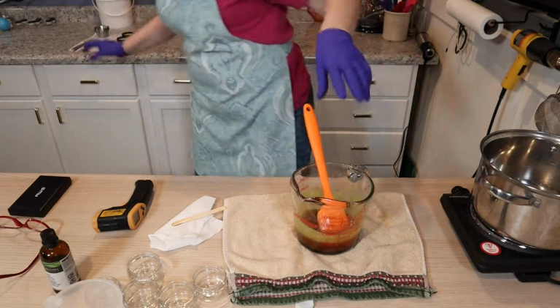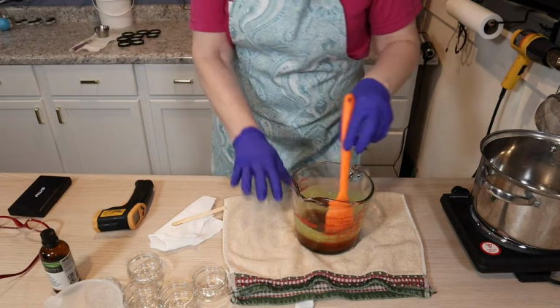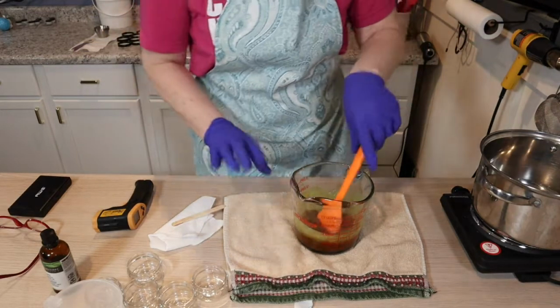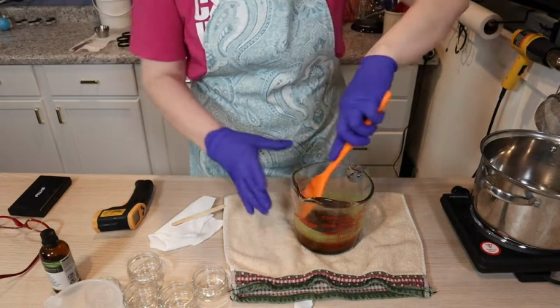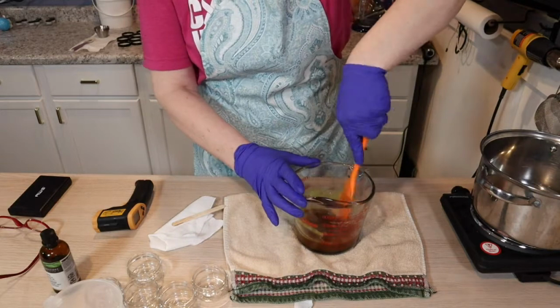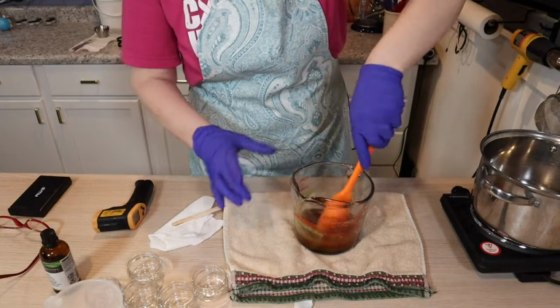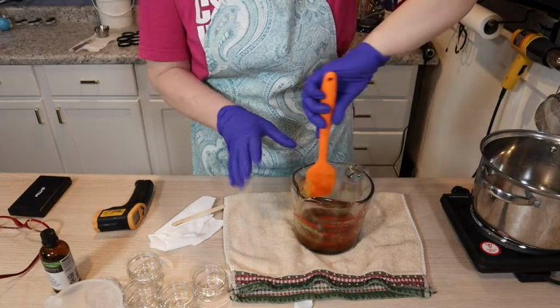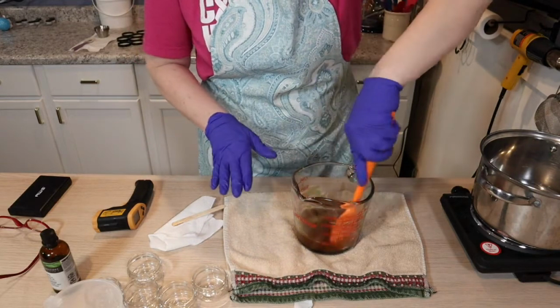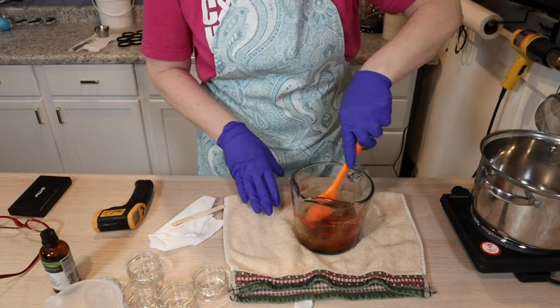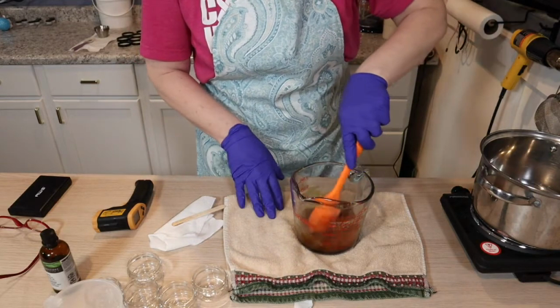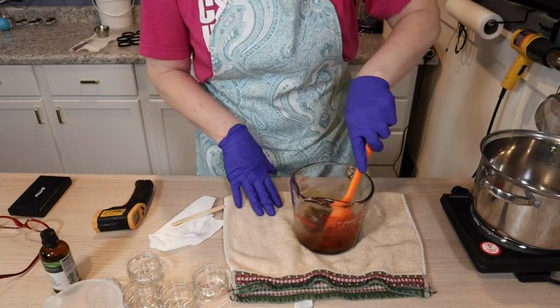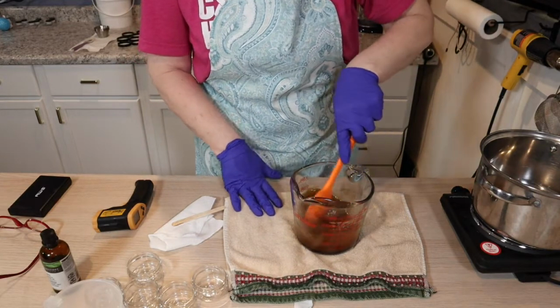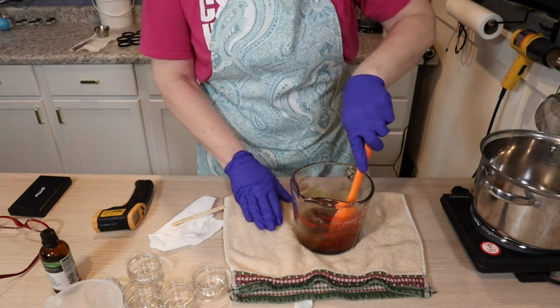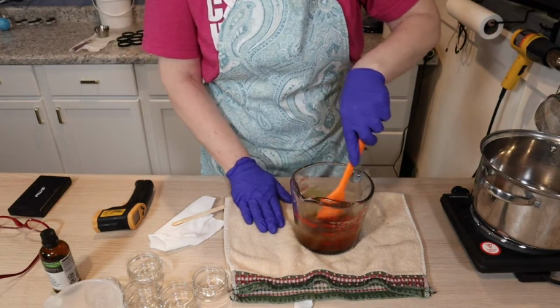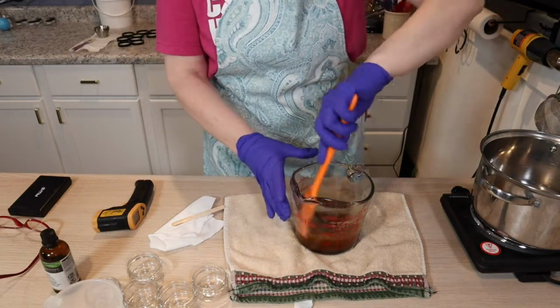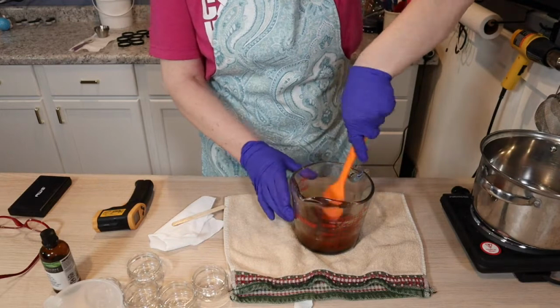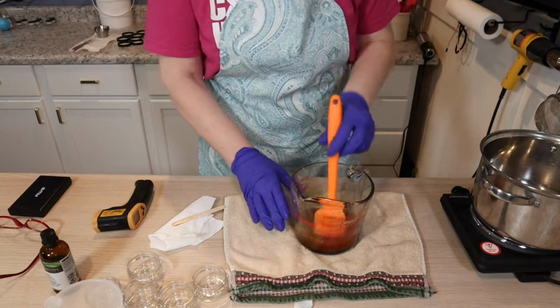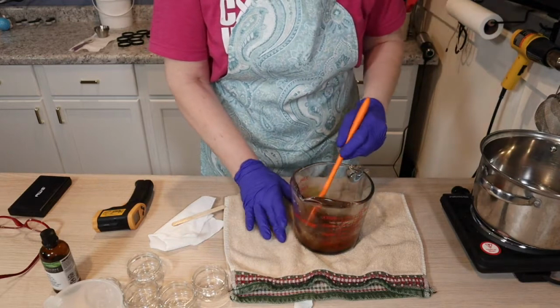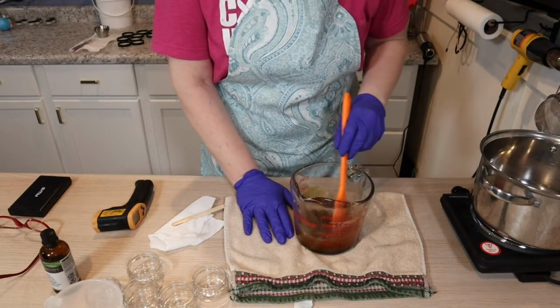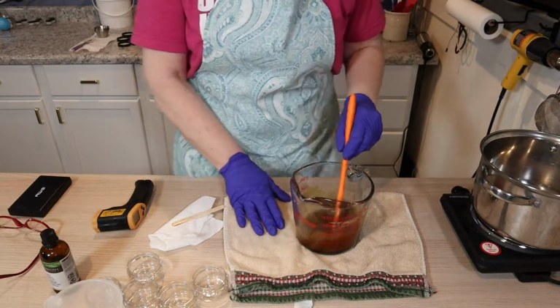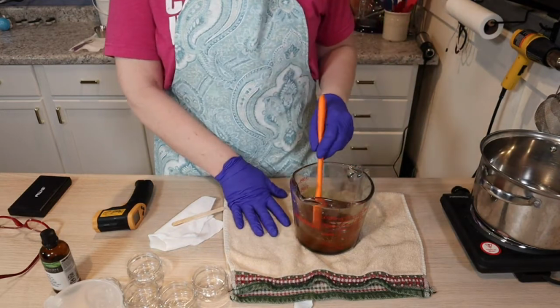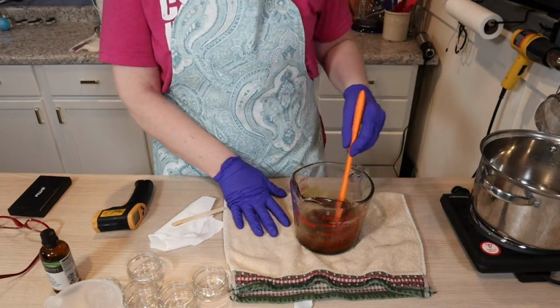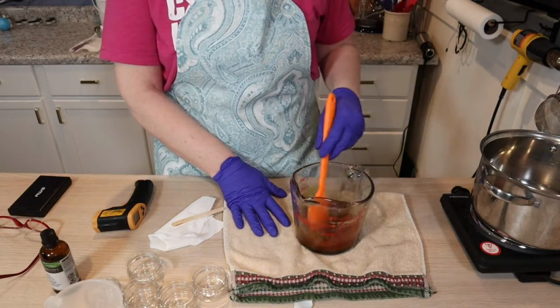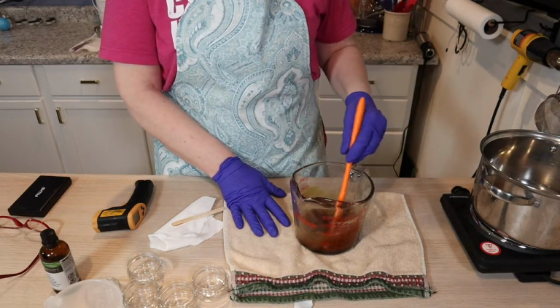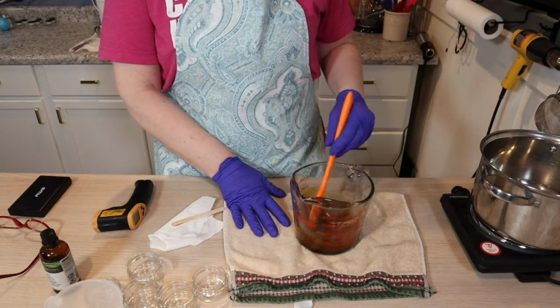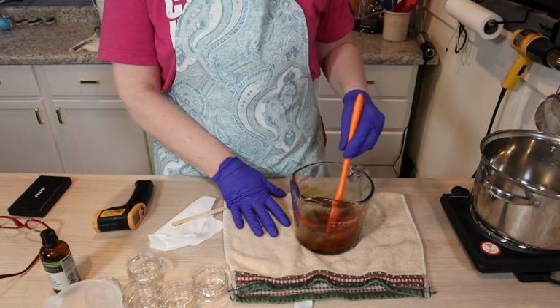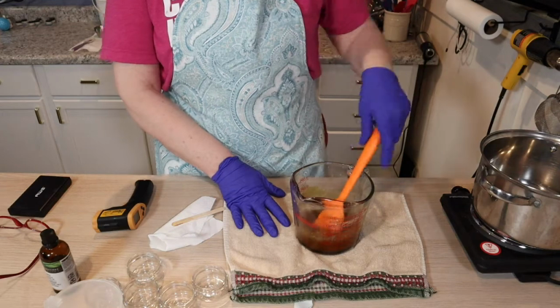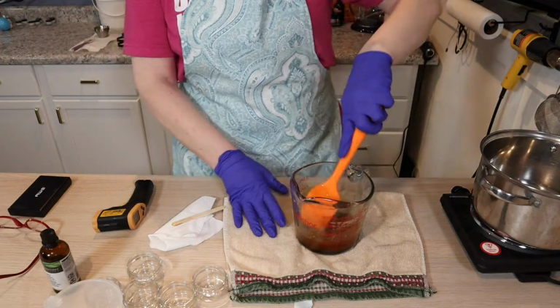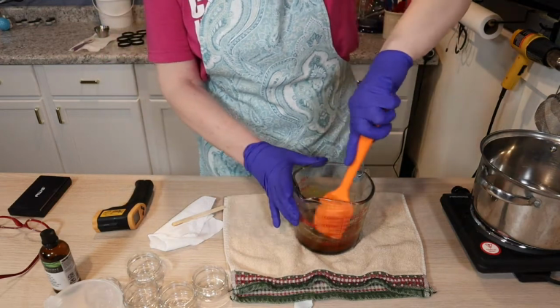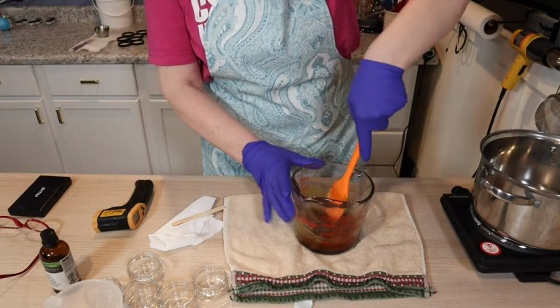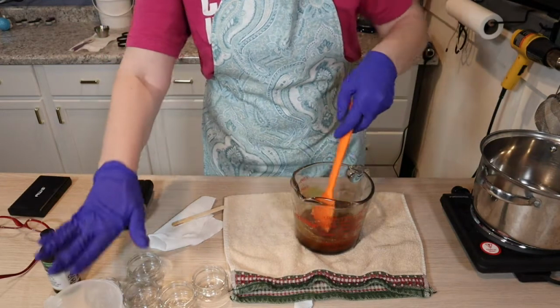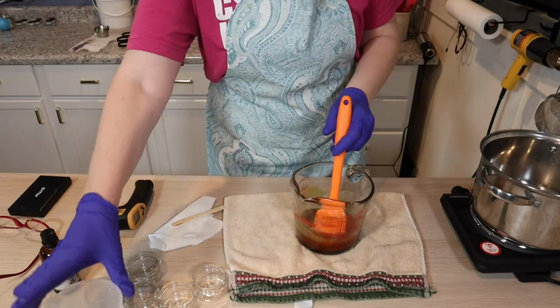I've got a stack of those little pots going — I've gone through quite a few of them today. I'm going to stir this and let it cool a little bit more before I add my sugar.